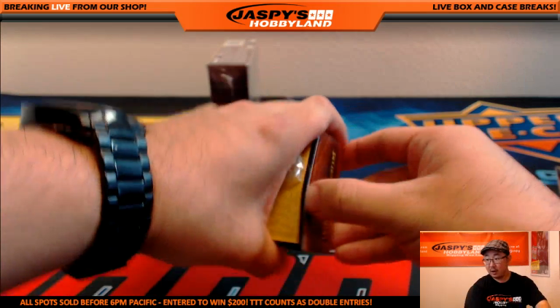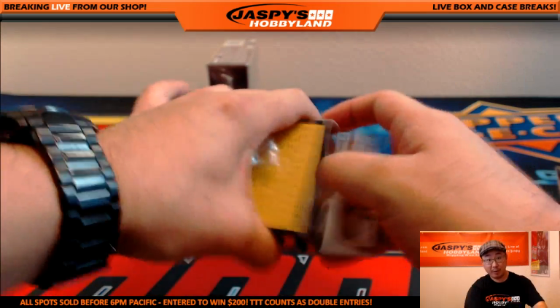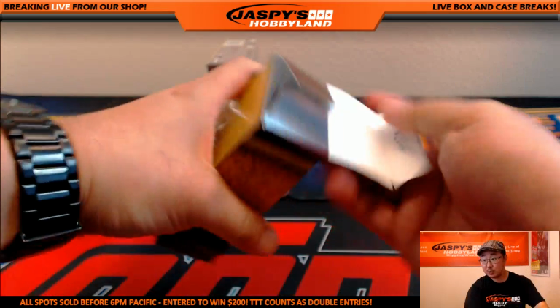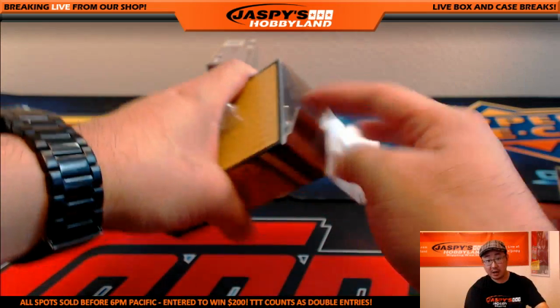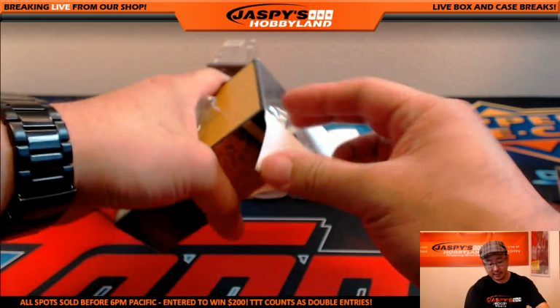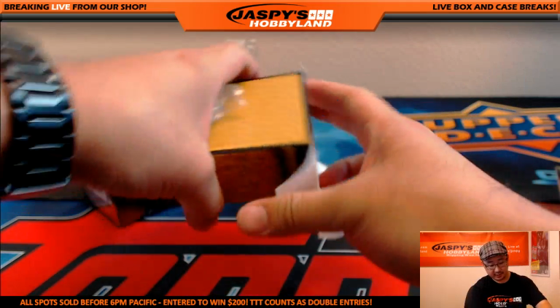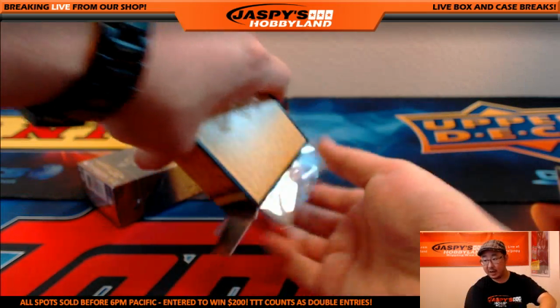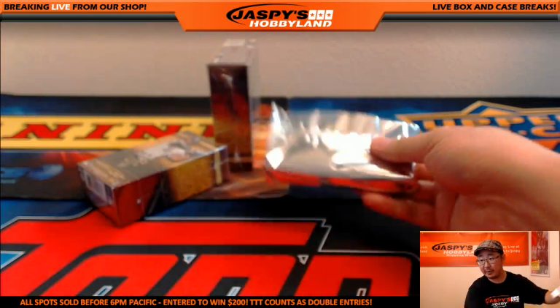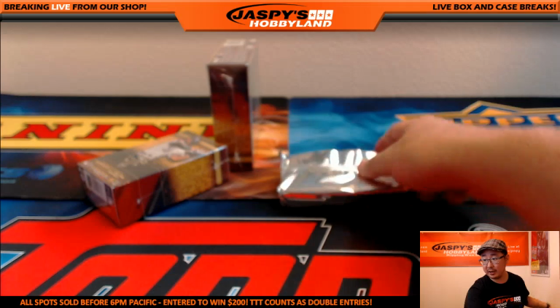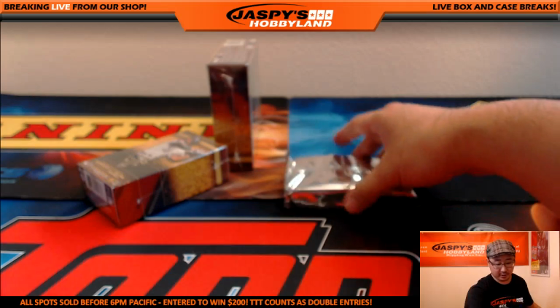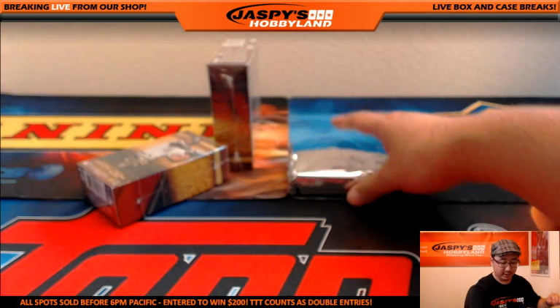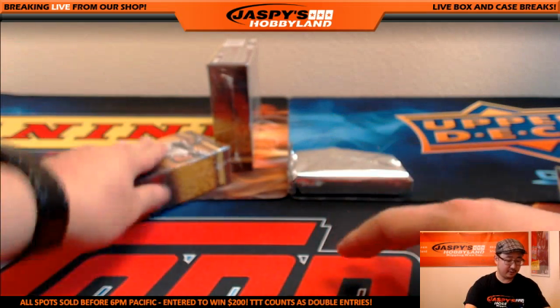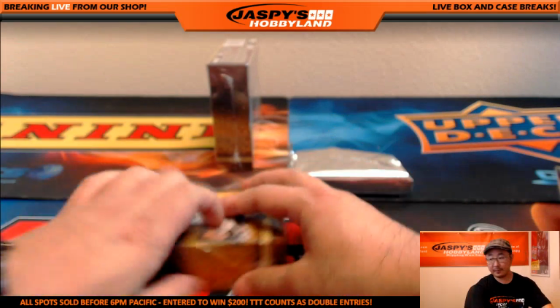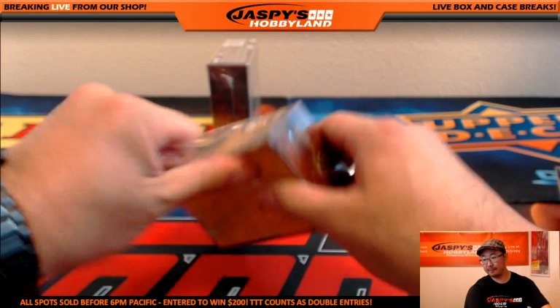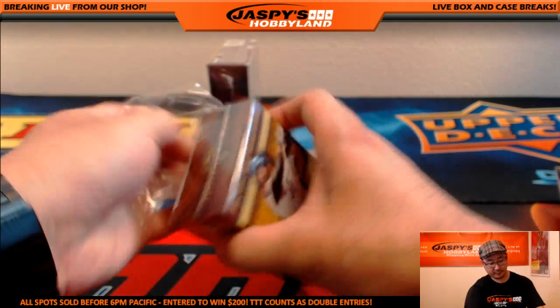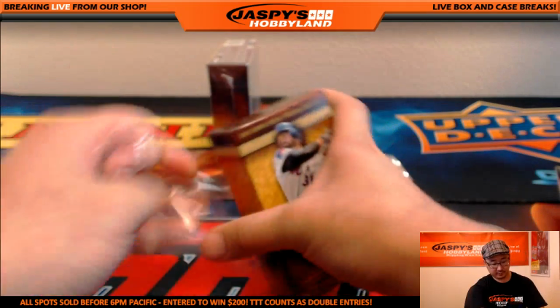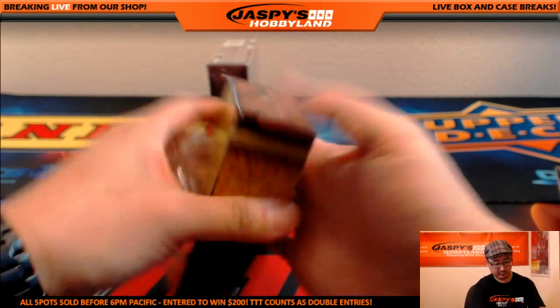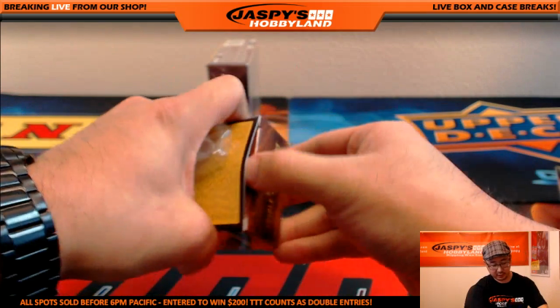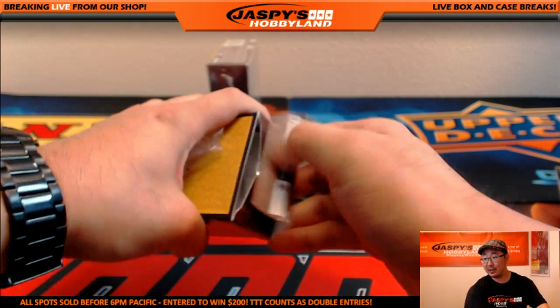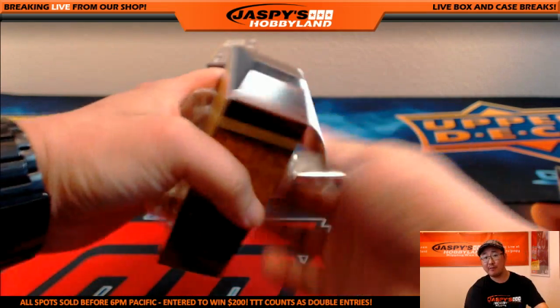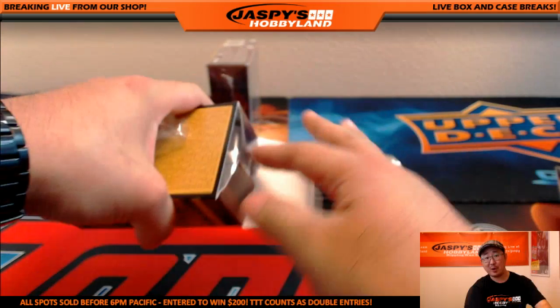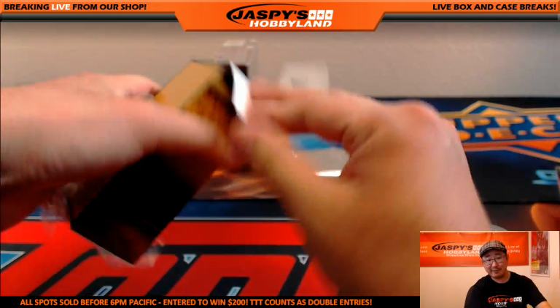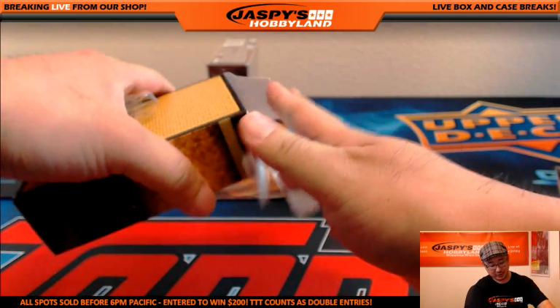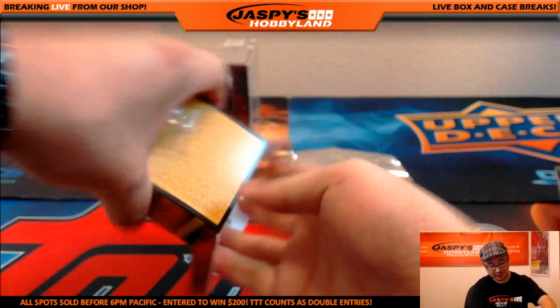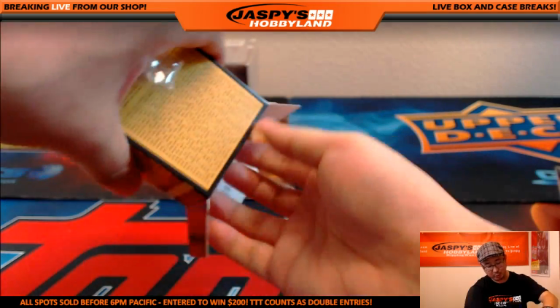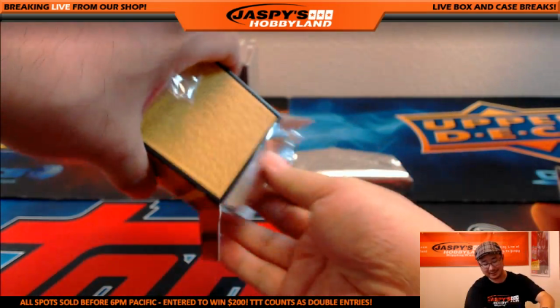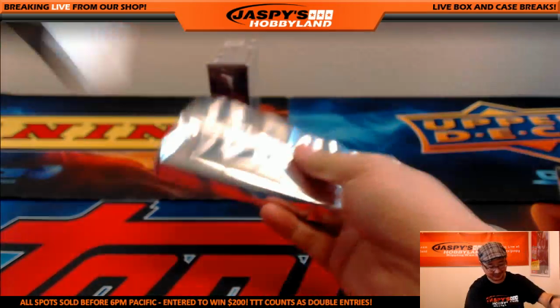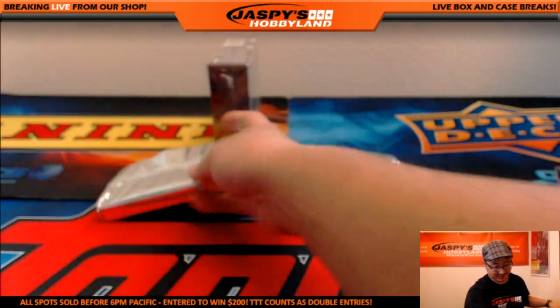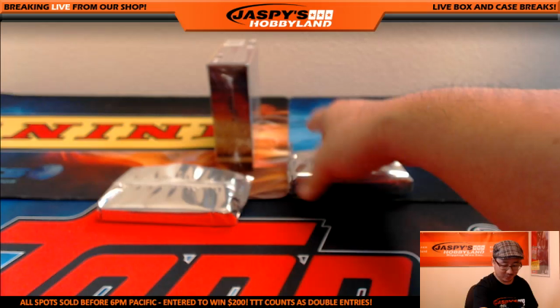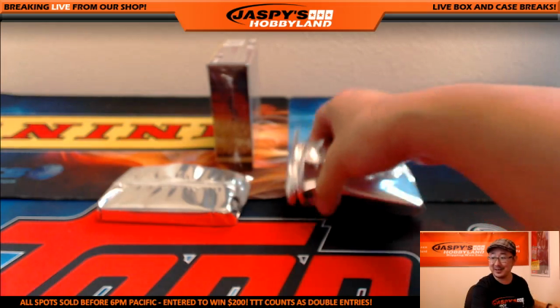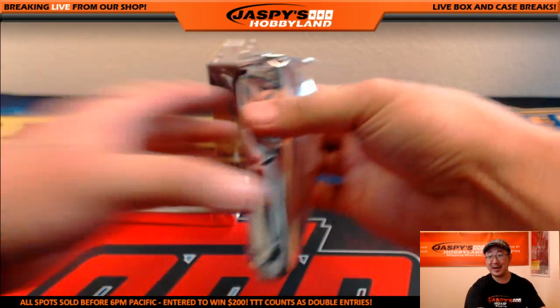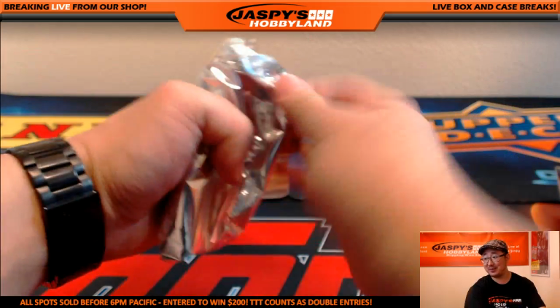Rob Refsnyder's pretty solid — he's a good up-and-coming youngster. Jason Lee's more of a football guy, folks, so he was nice enough to get the Yankees for us.